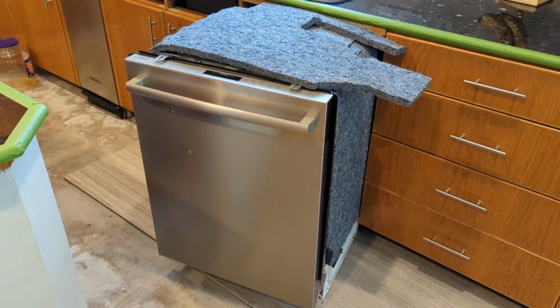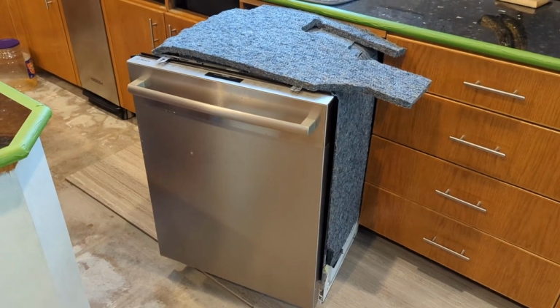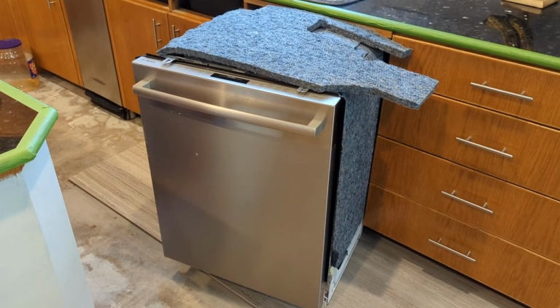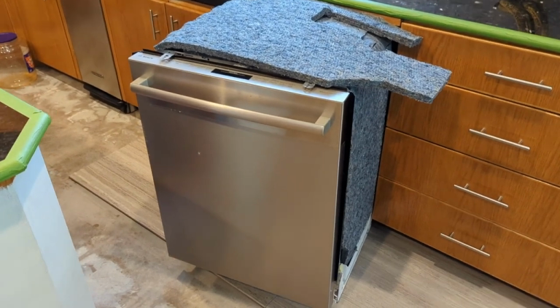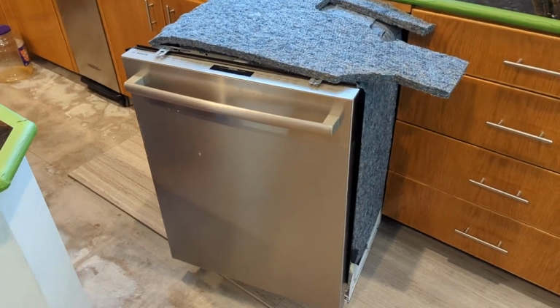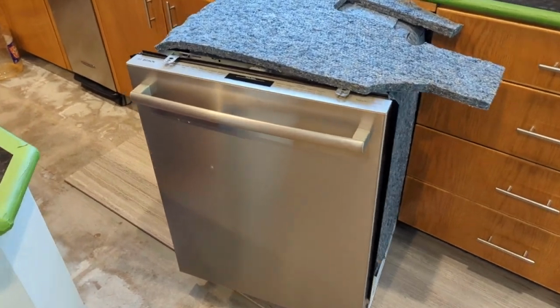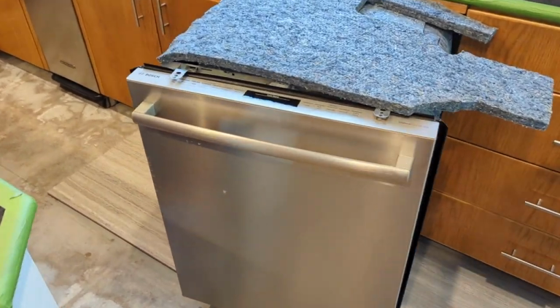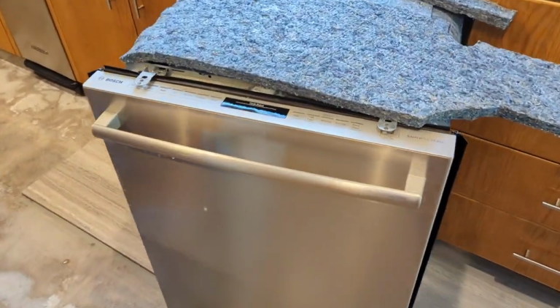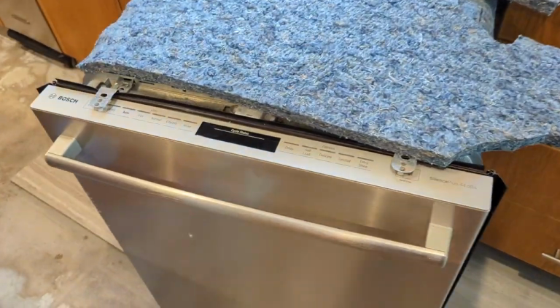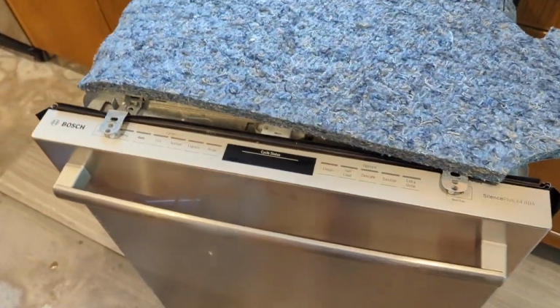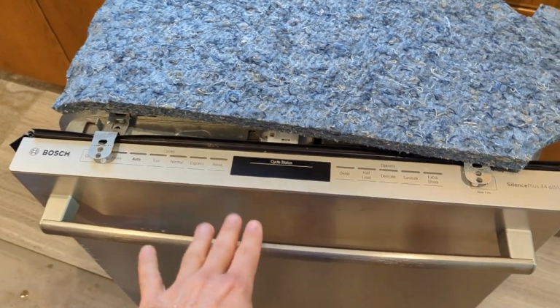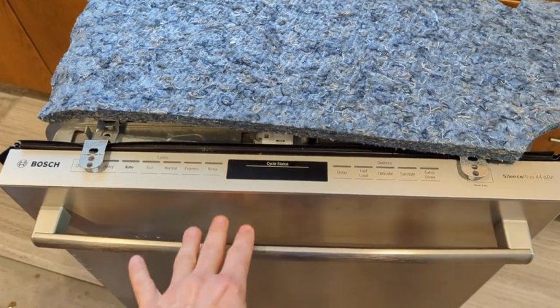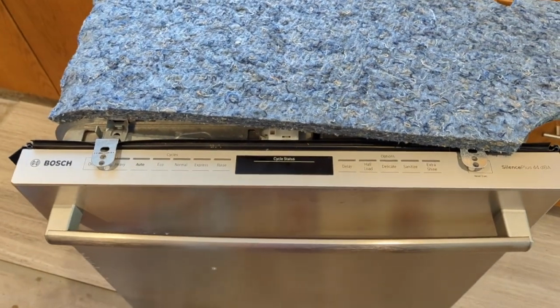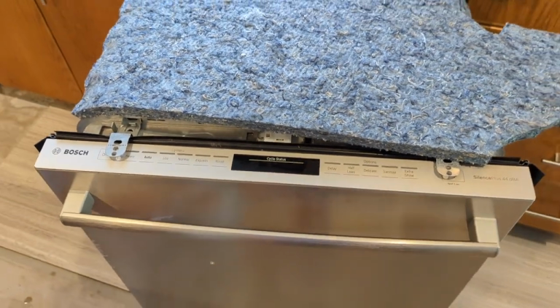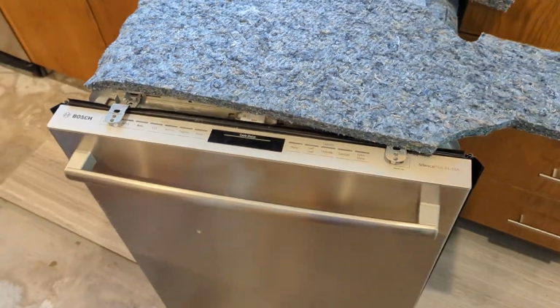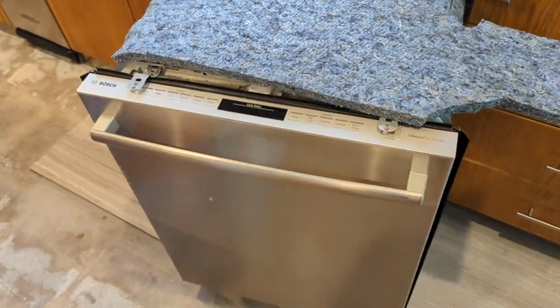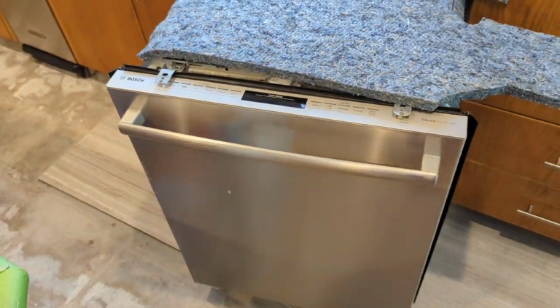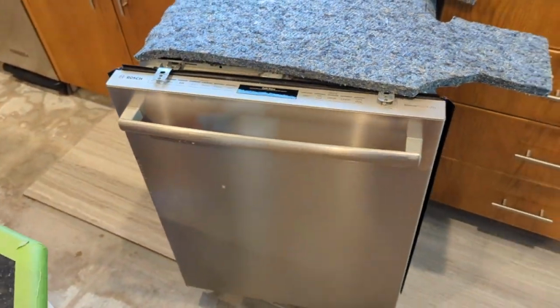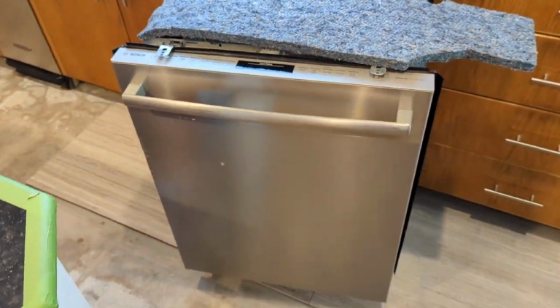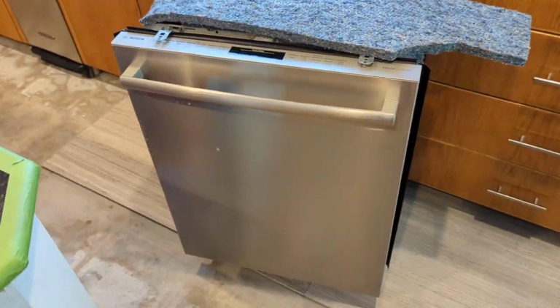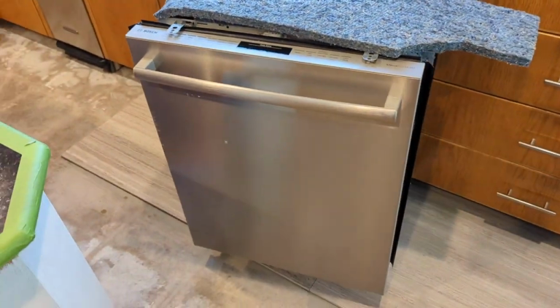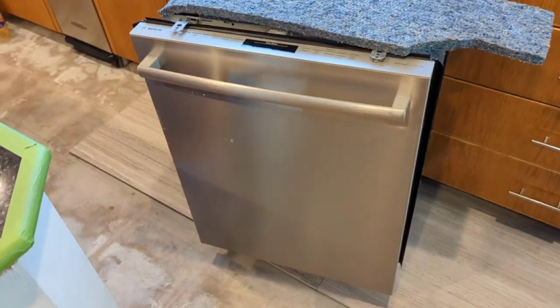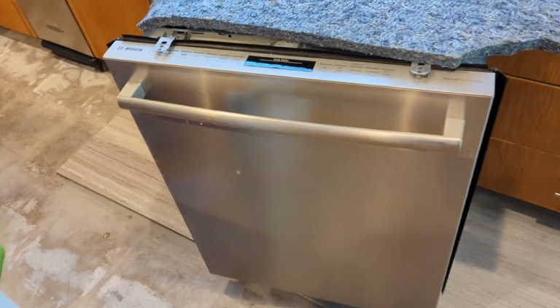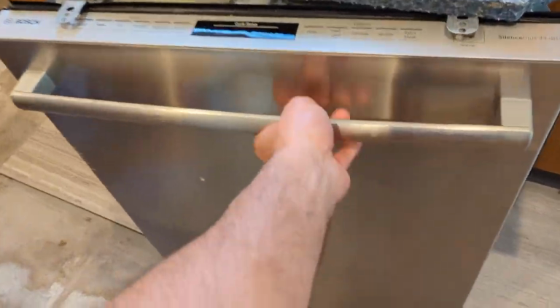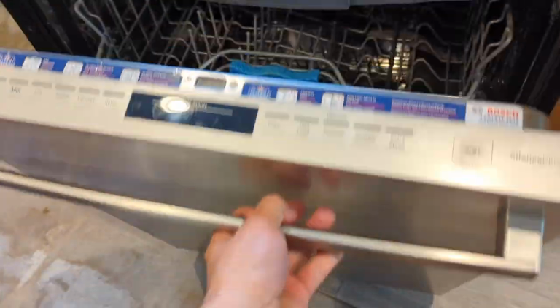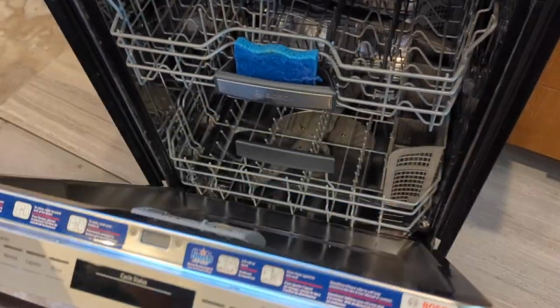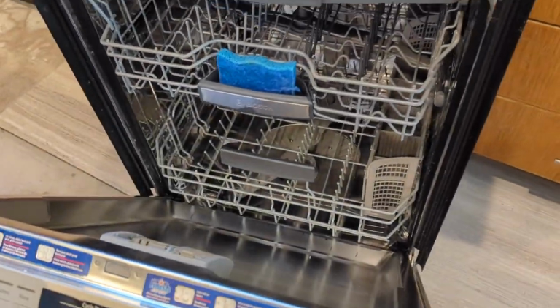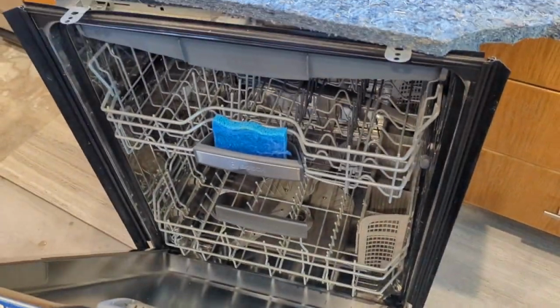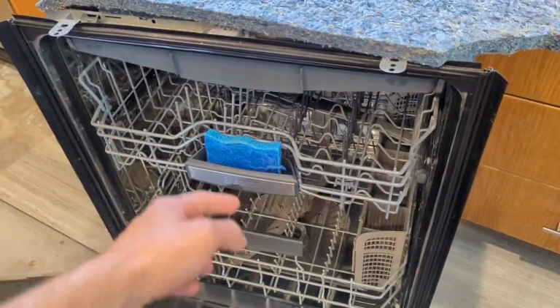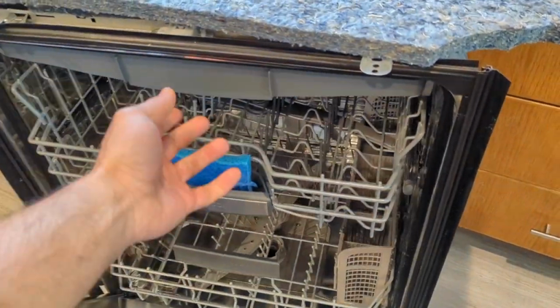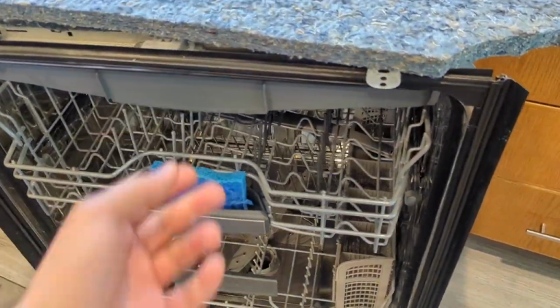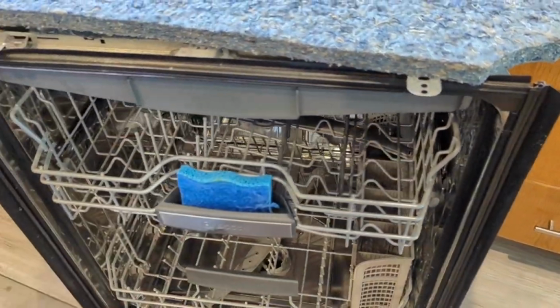We've got a Bosch Silence Plus dishwasher with the top controls. It's maybe six years old, give or take. It's worked great — it's a great dishwasher. It's got the three racks and all that stuff.